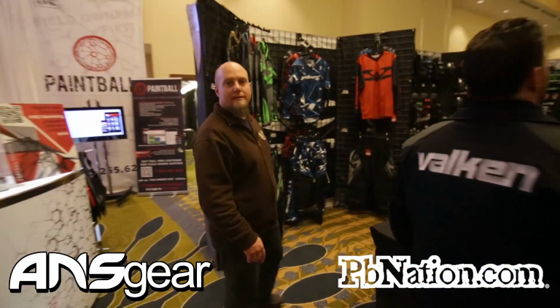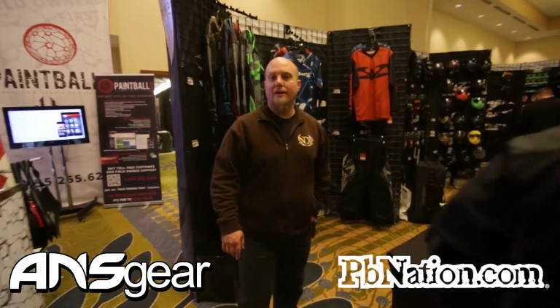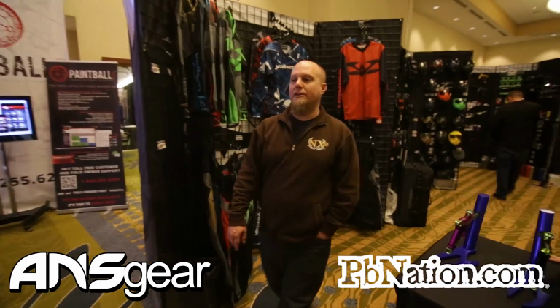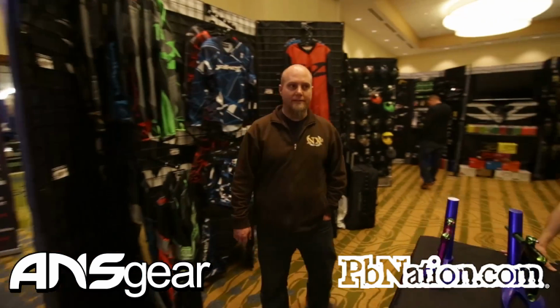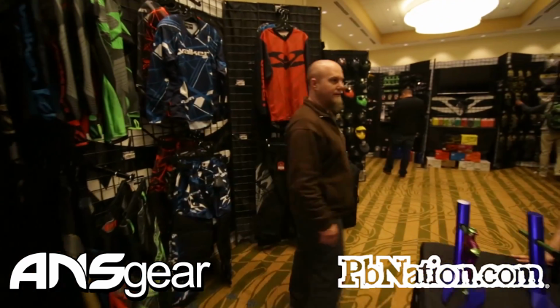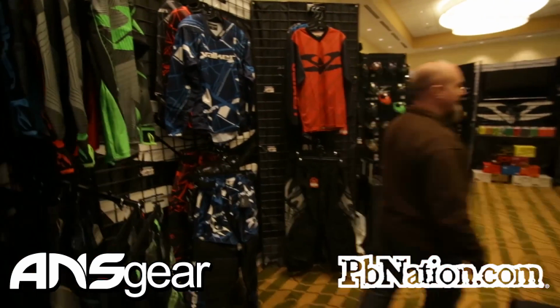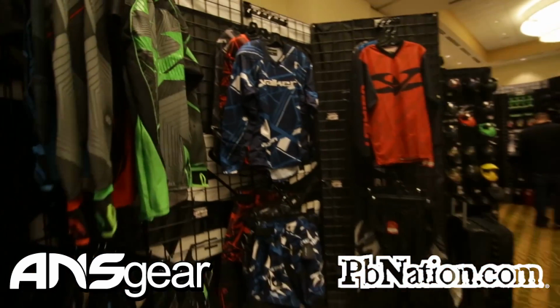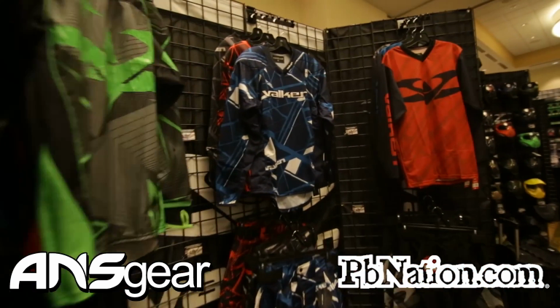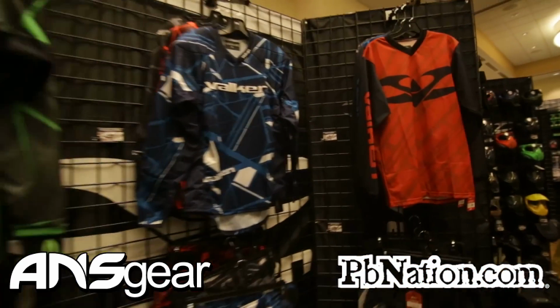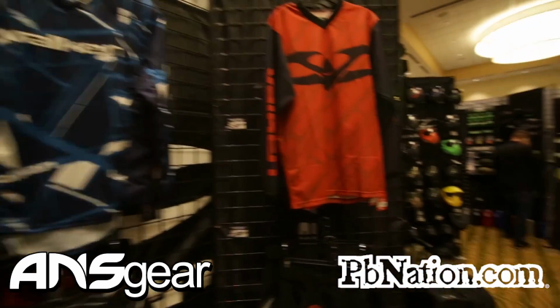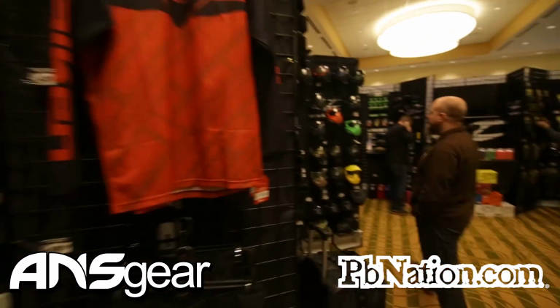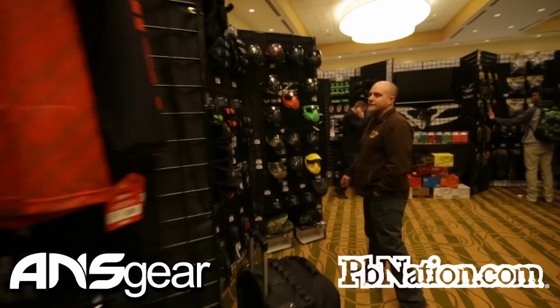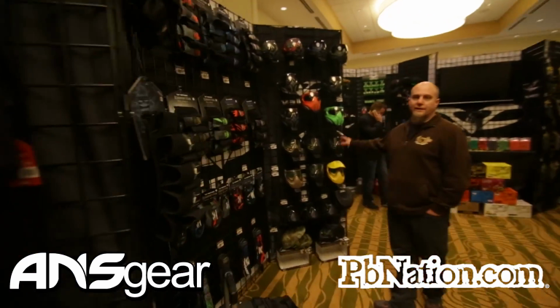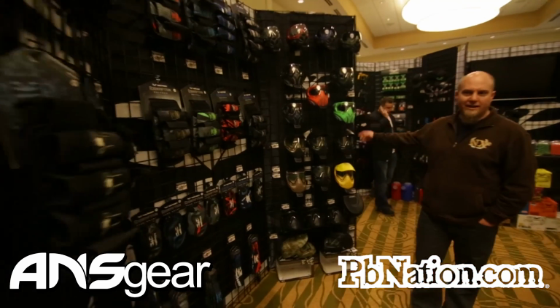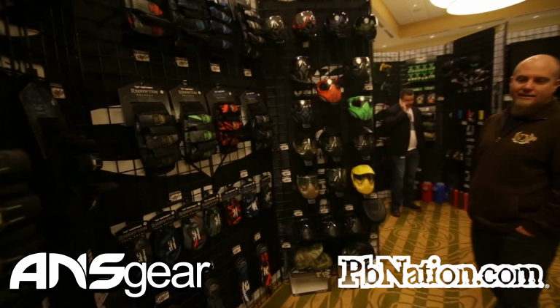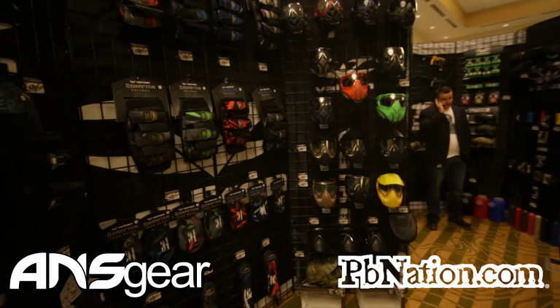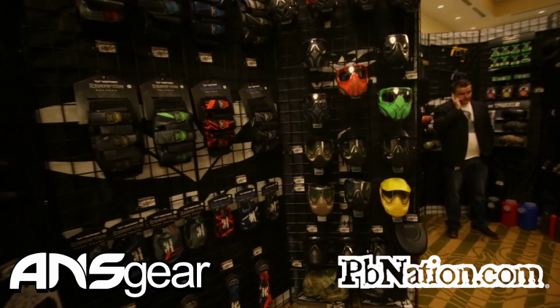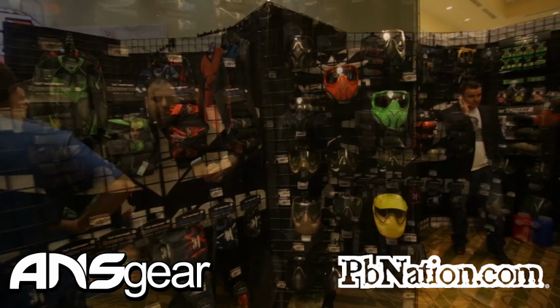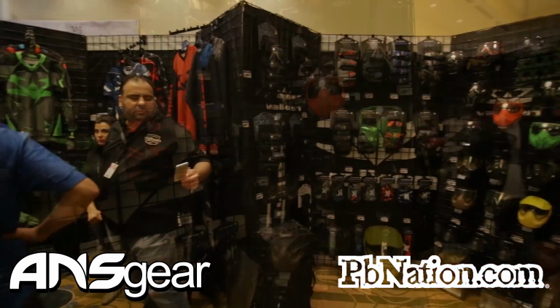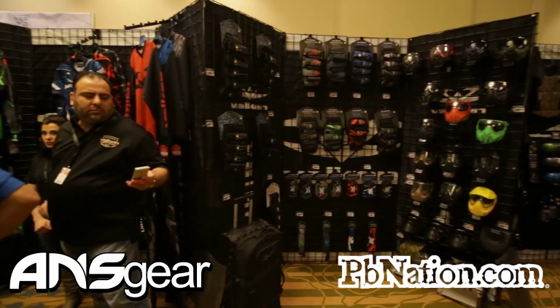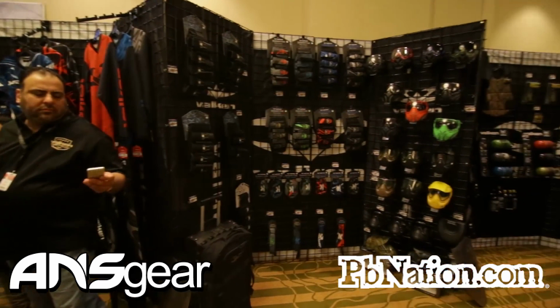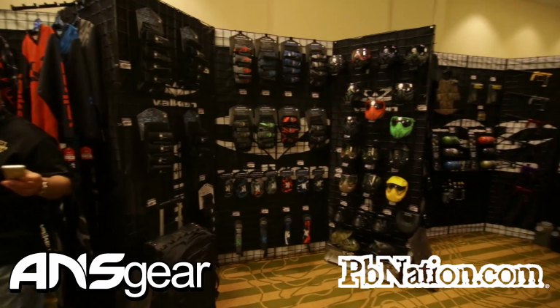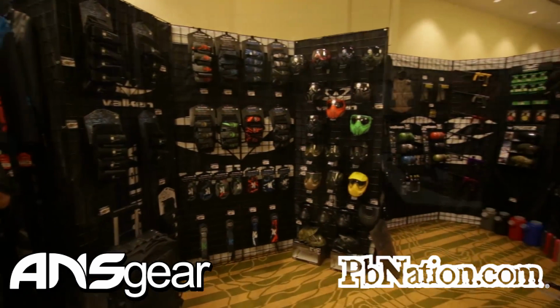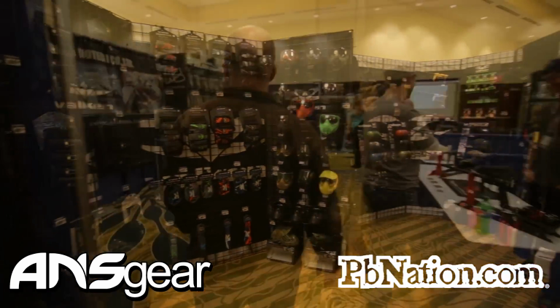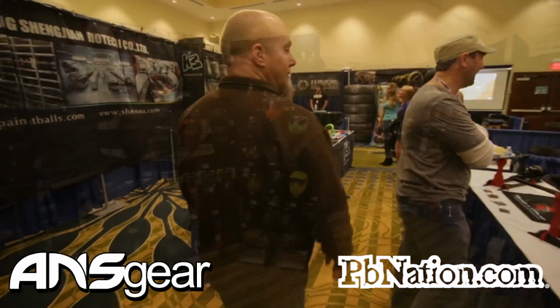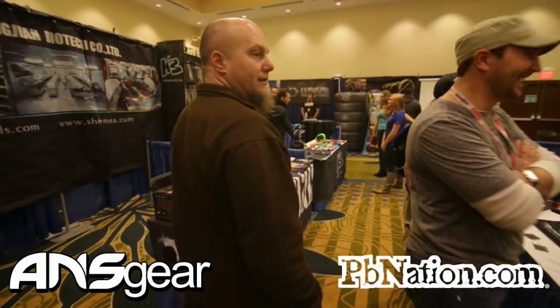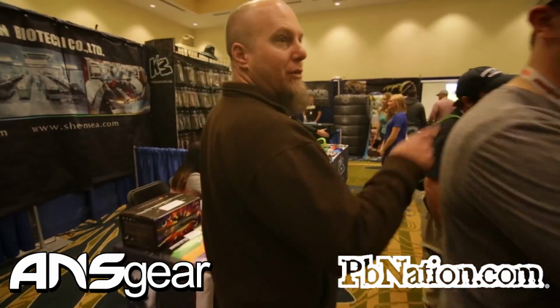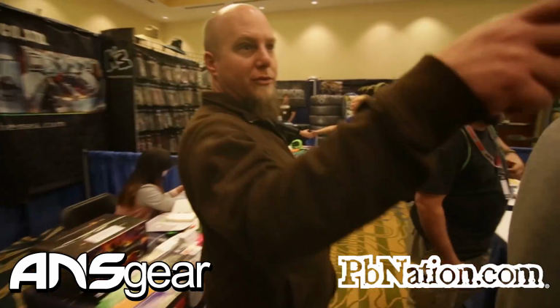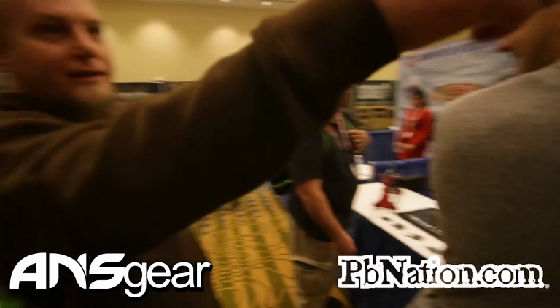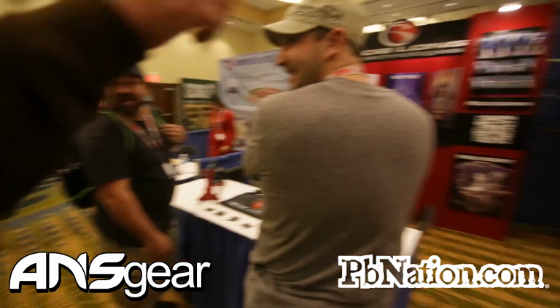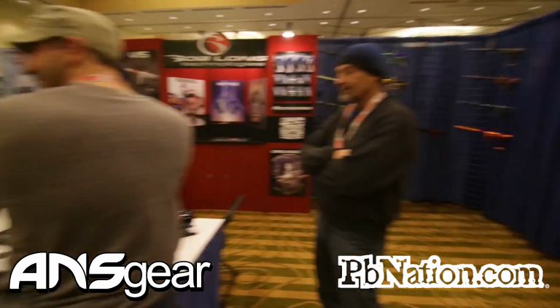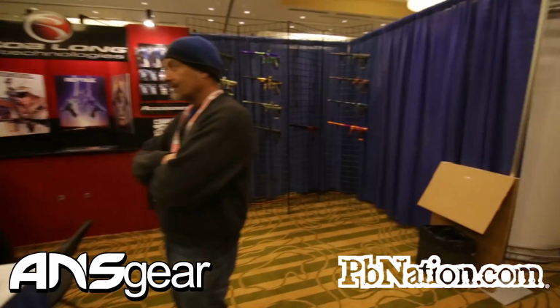Inside here we've got all the Valken gear, the new identity masks, the Bob Long booth over there — check out all the new Bob Long guns over there.